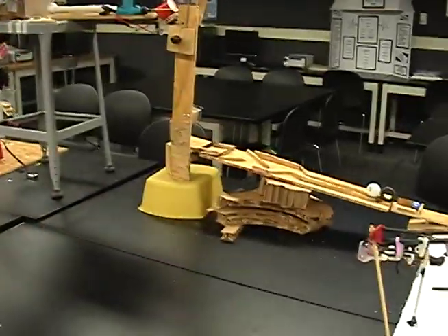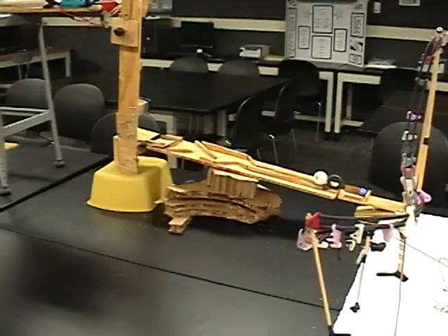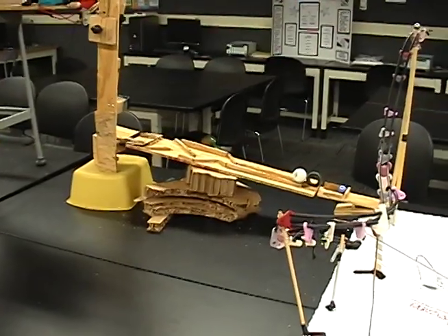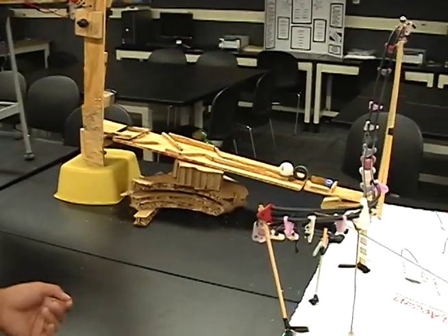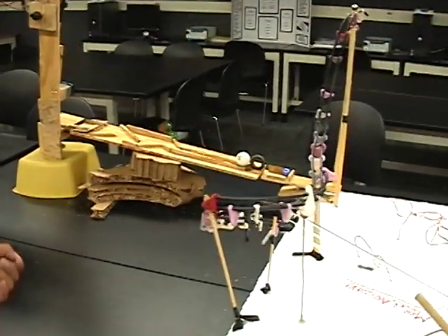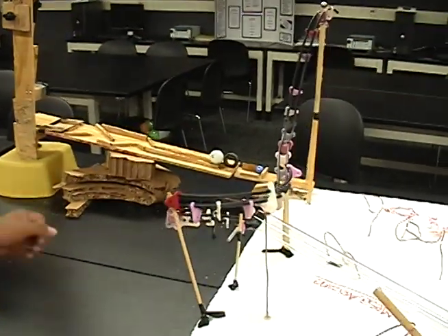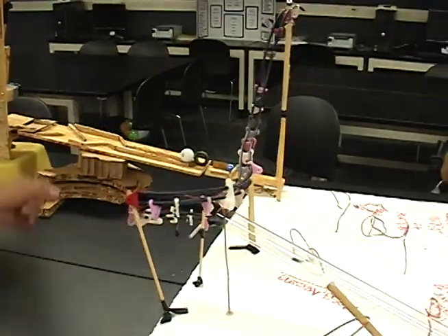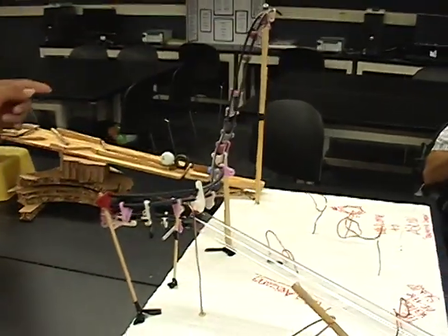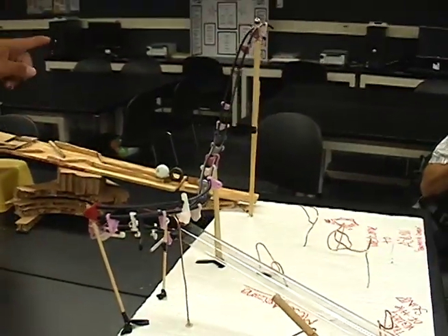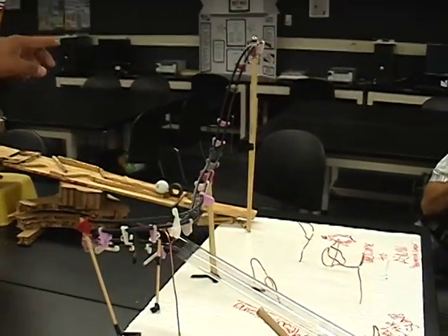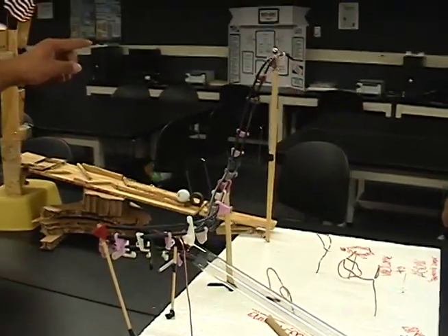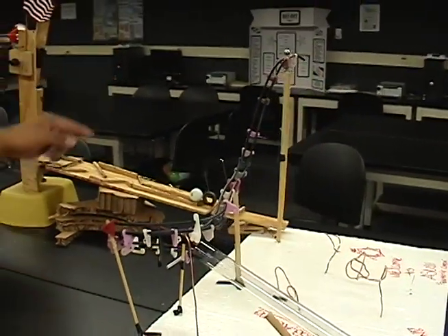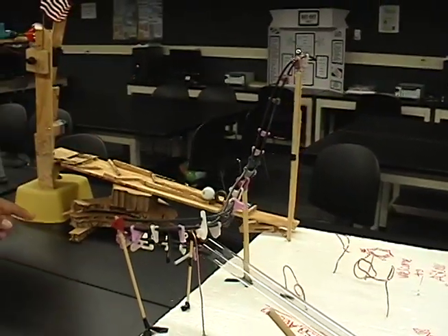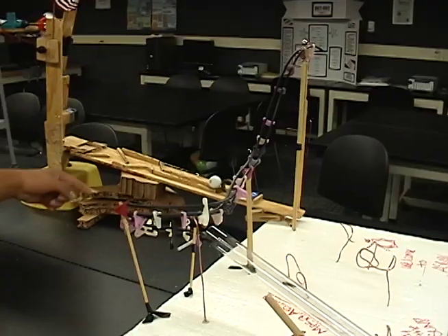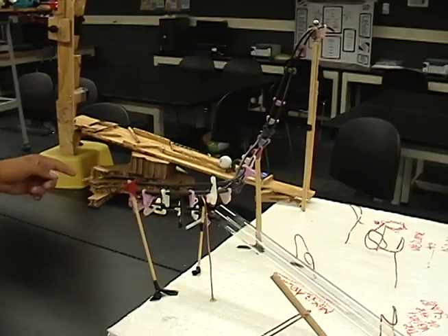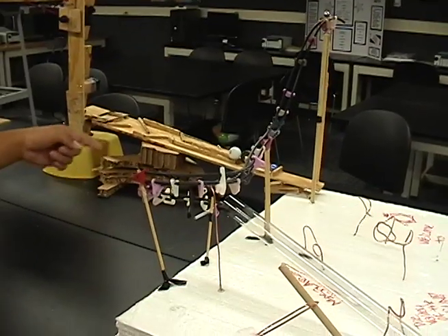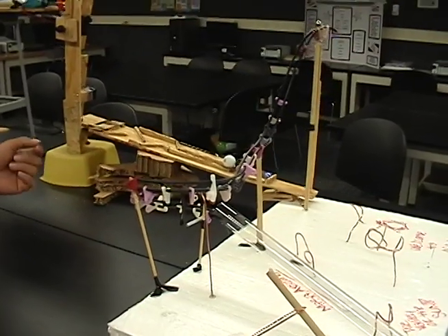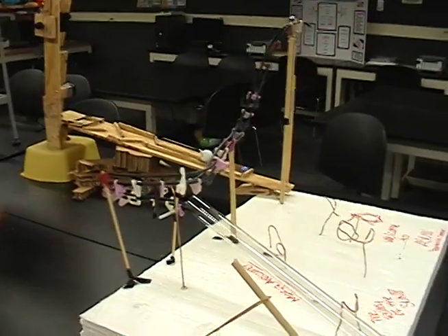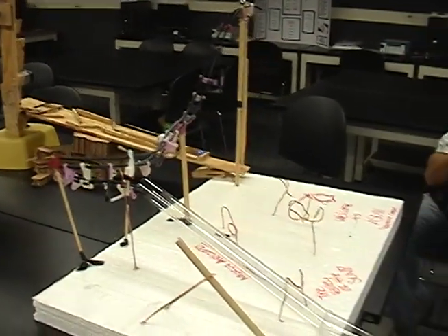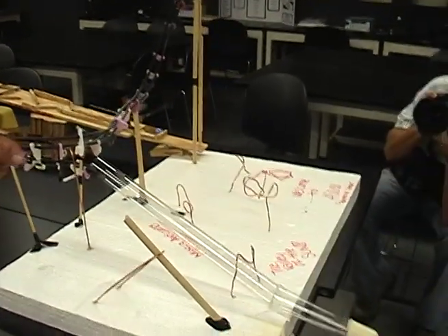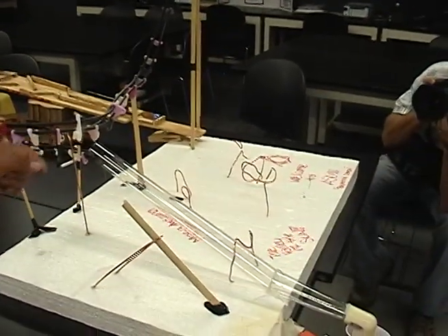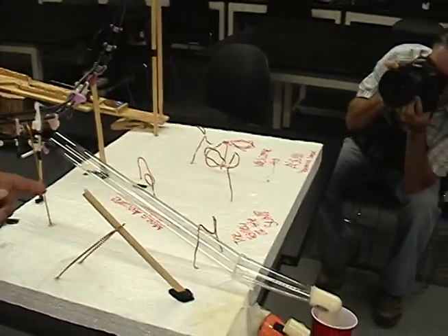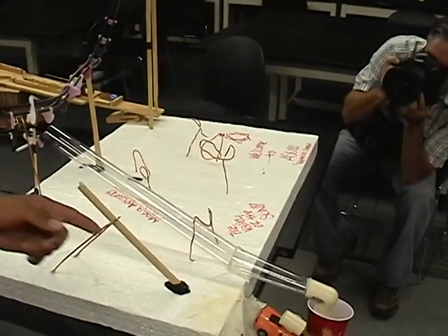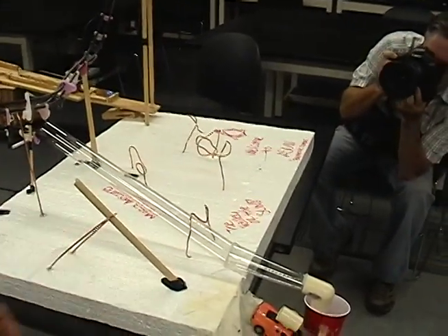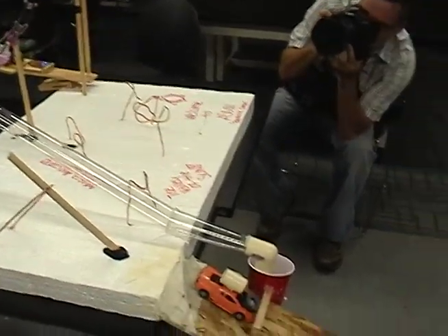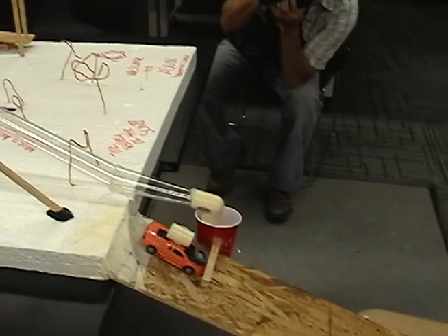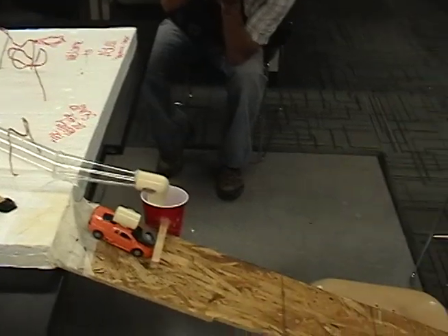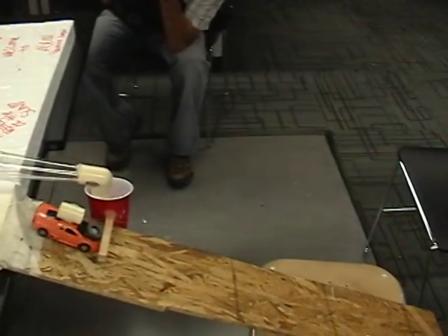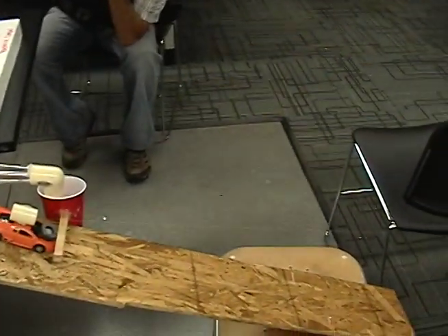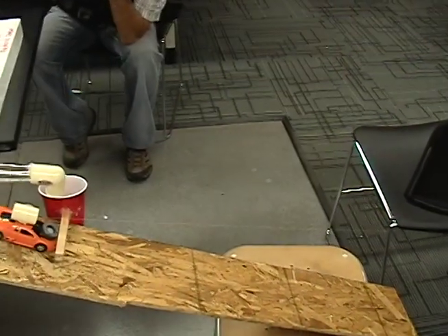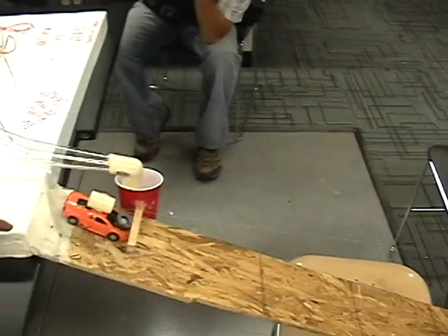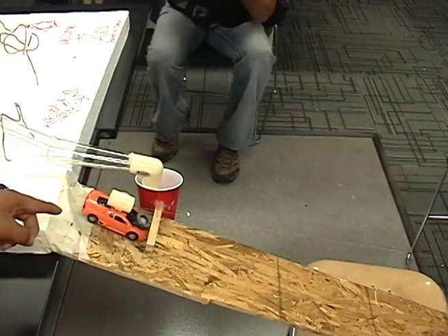As the leveler goes on, it pushes that one marble — it goes around the roller coaster thing, then it goes through that tube, it falls down into that cup, which lets the car go.